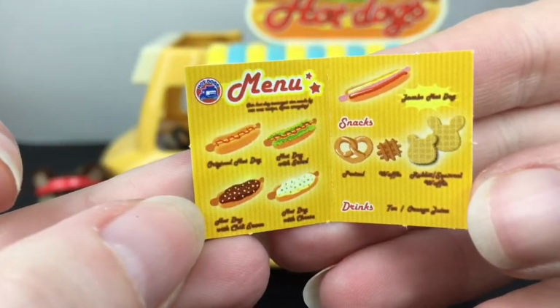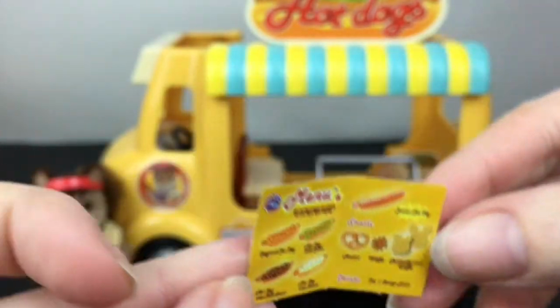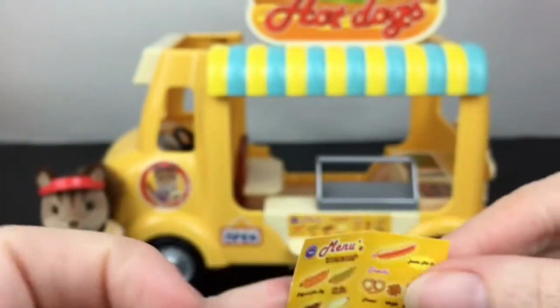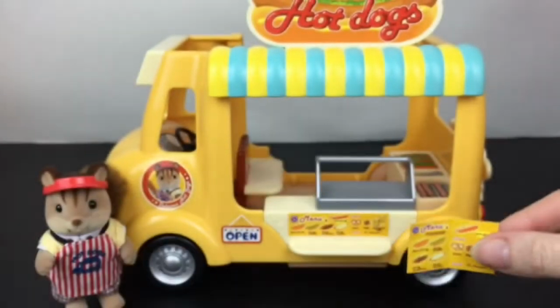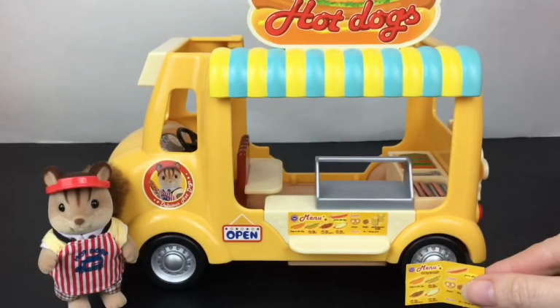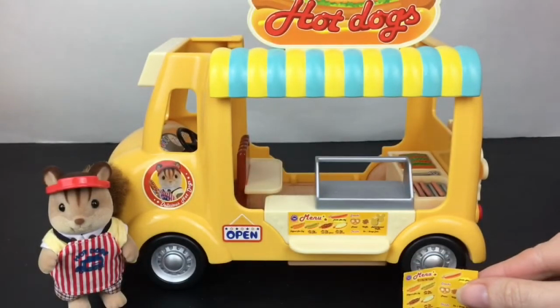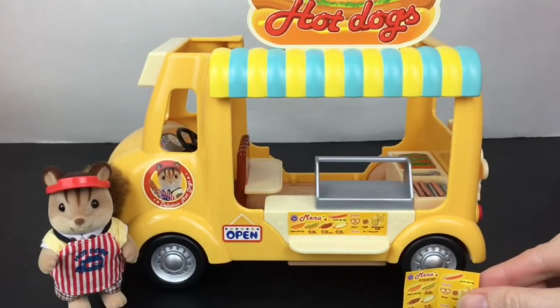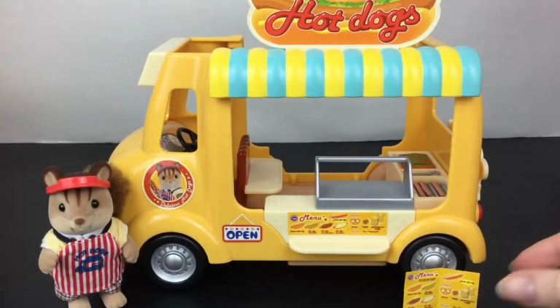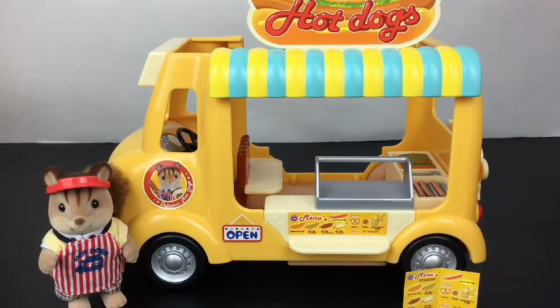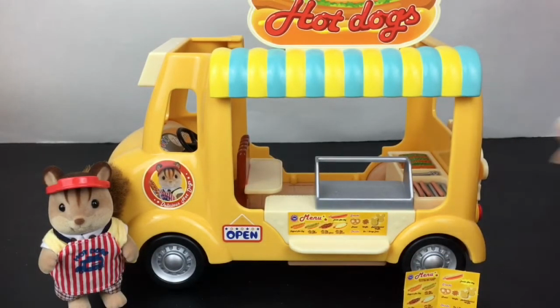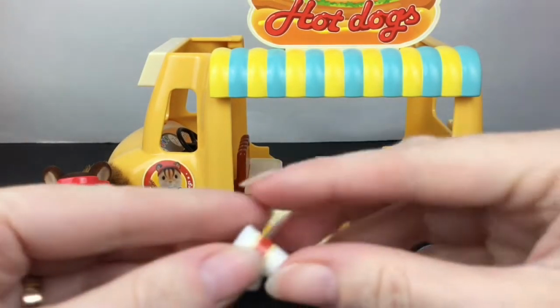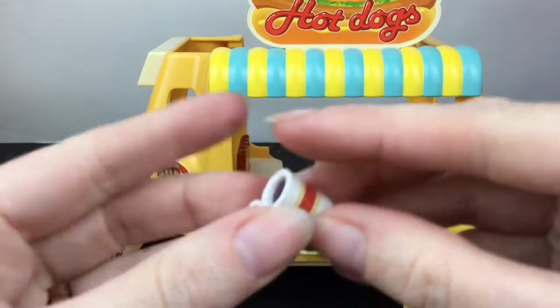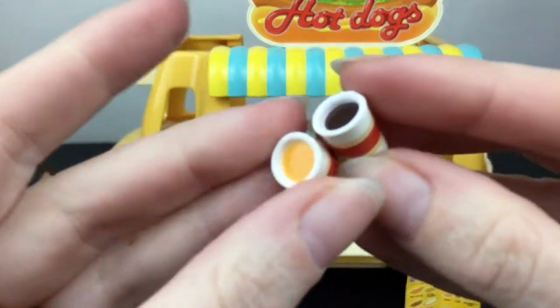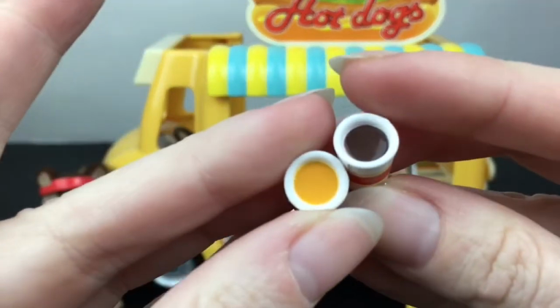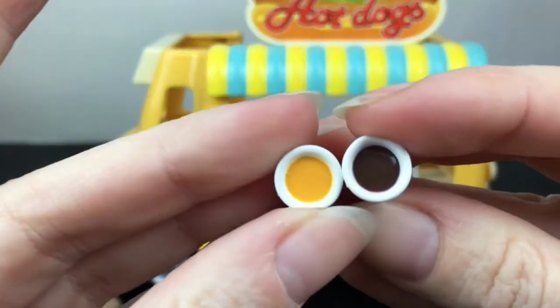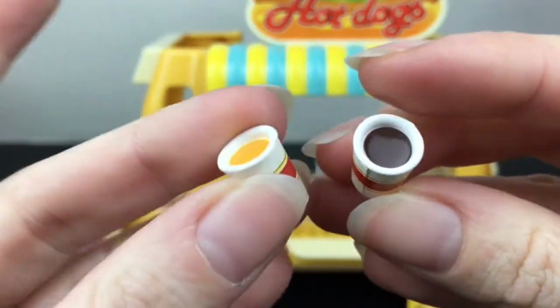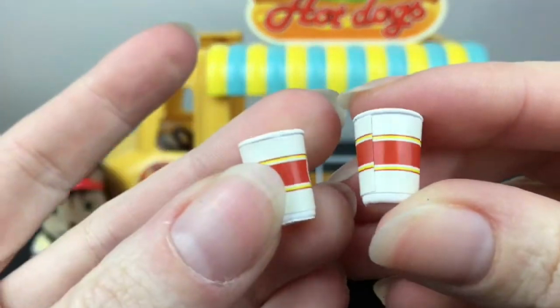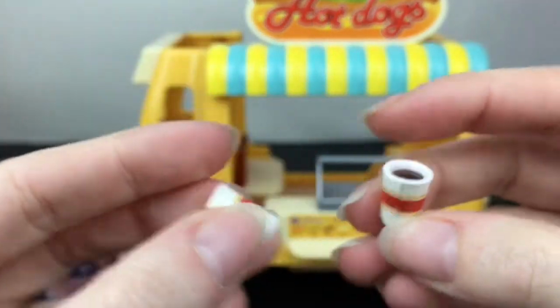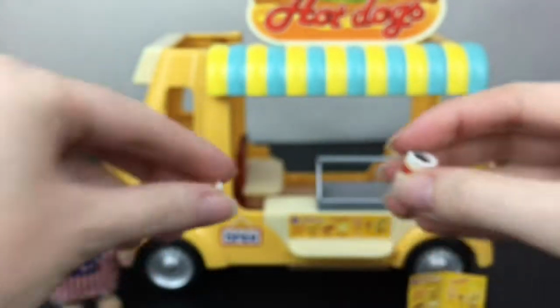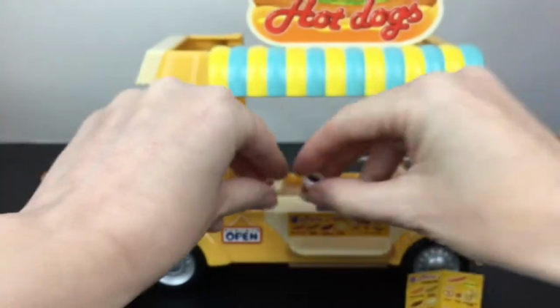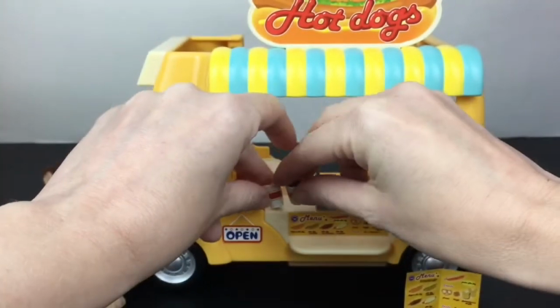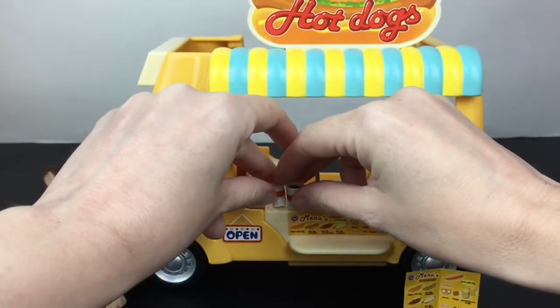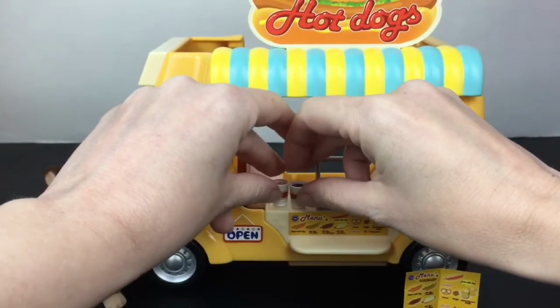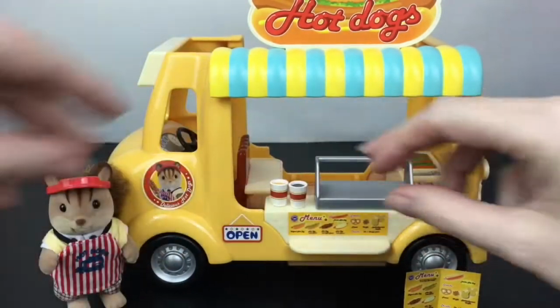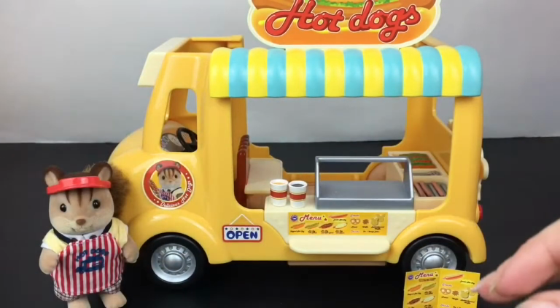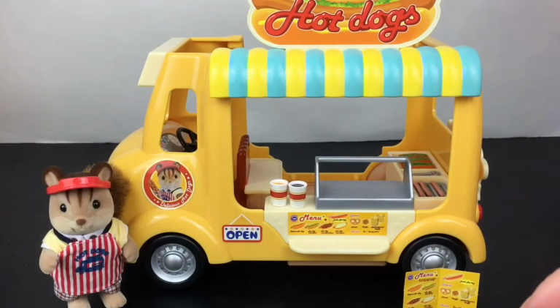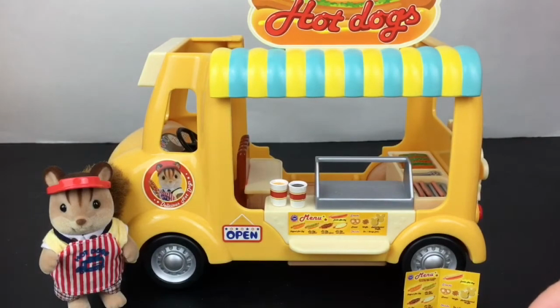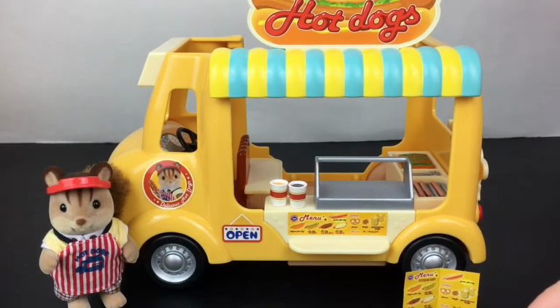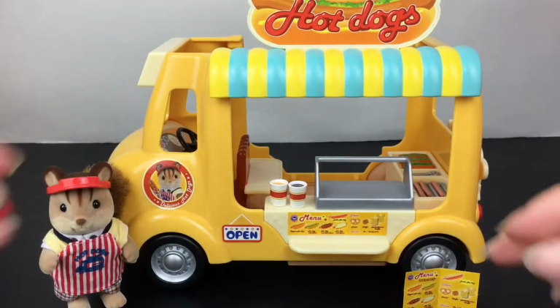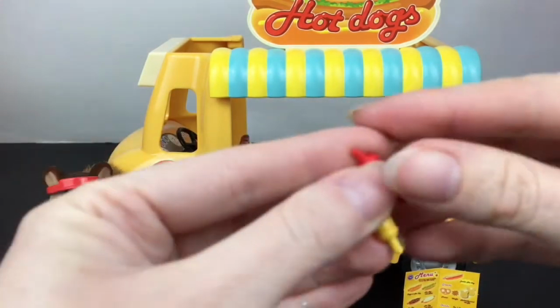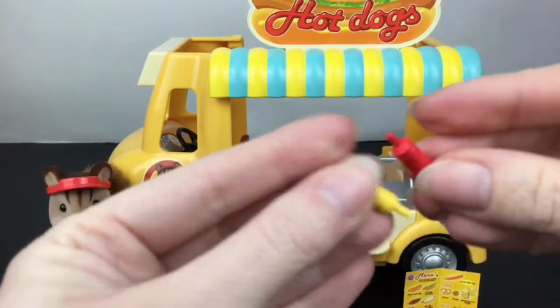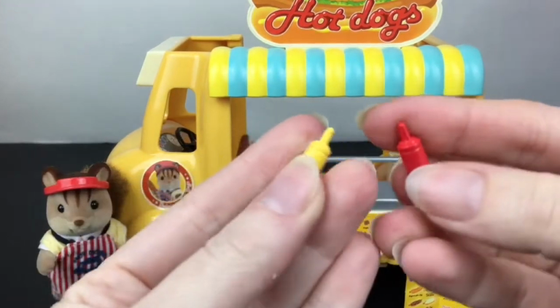You get a little menu for the hot dog cart which is super cute because they also have pretzels and little waffle things. And then it looks like you have orange juice and coffee perhaps — they also sell two different types of drinks.